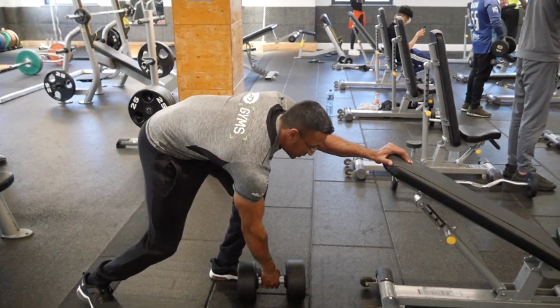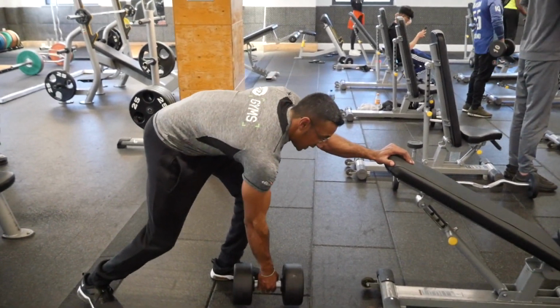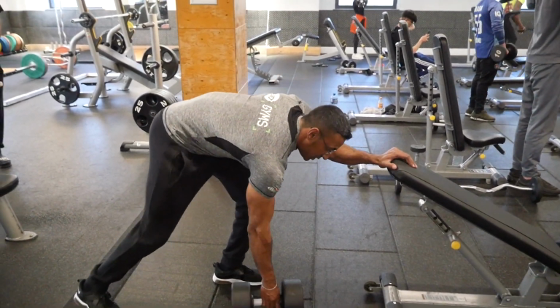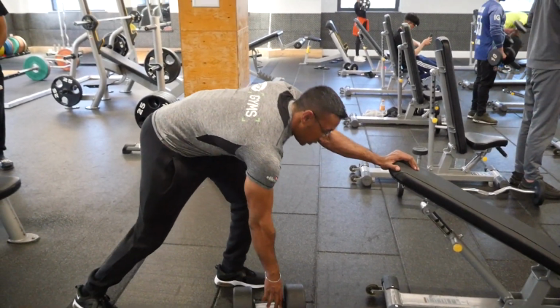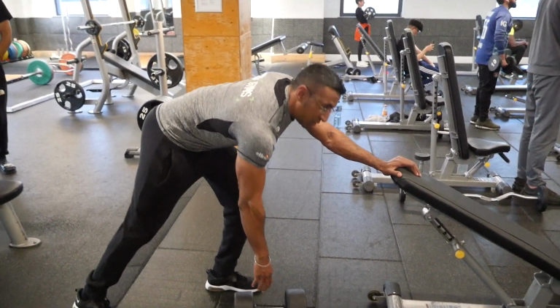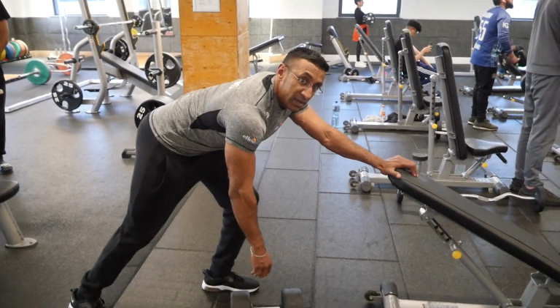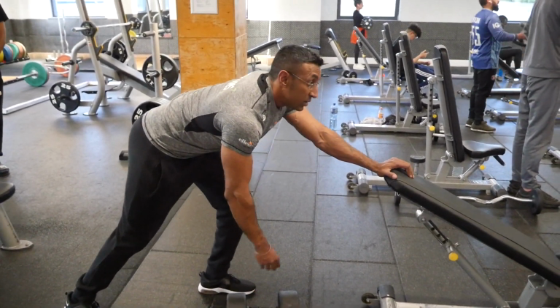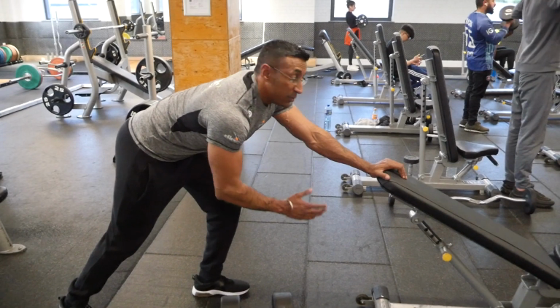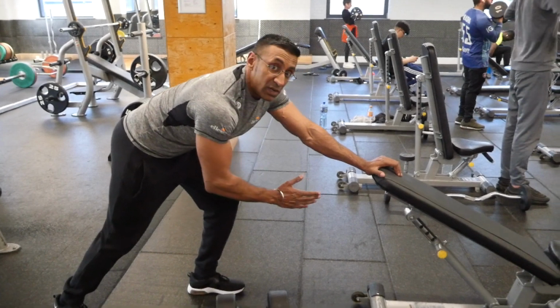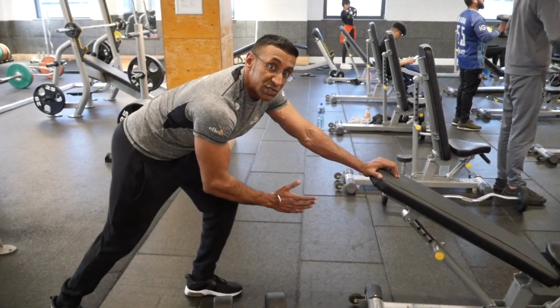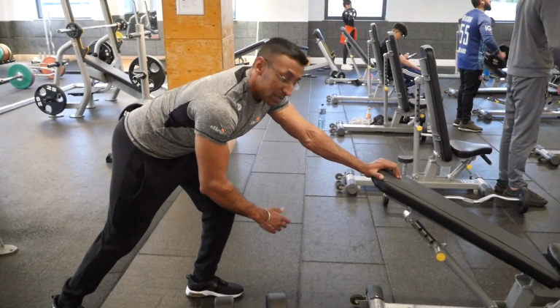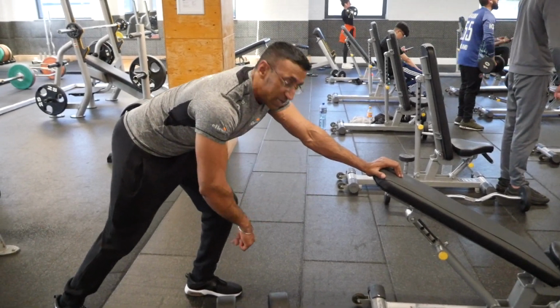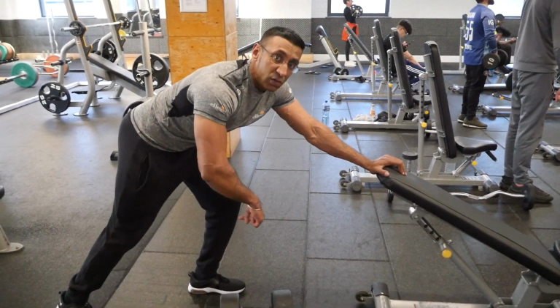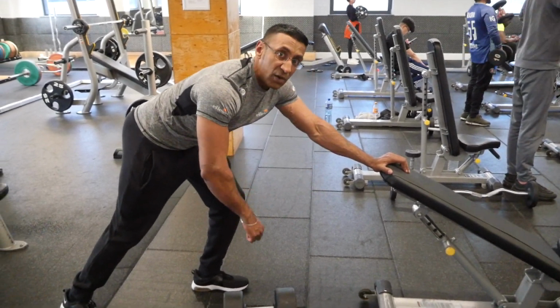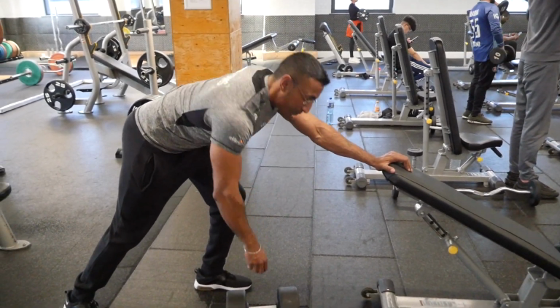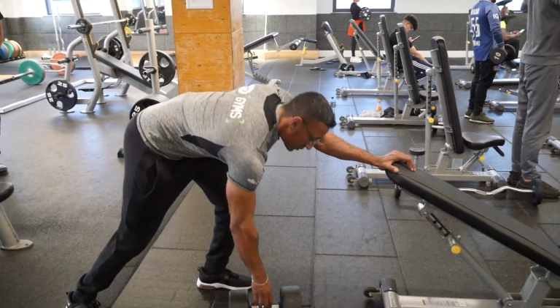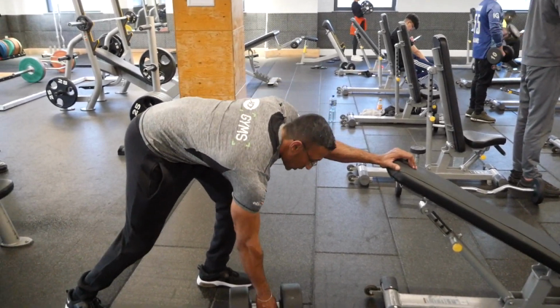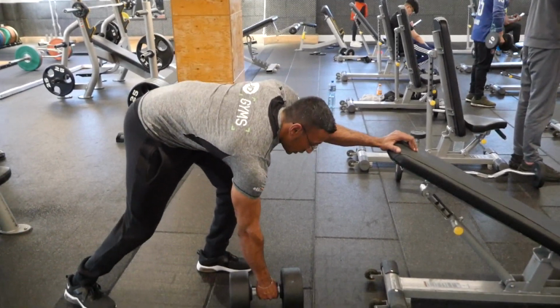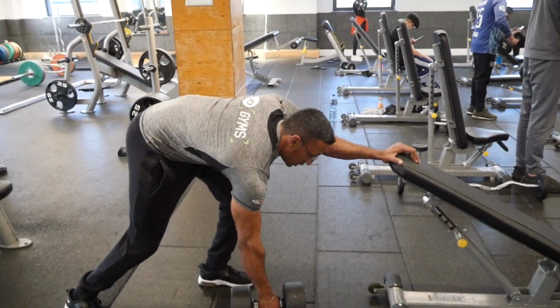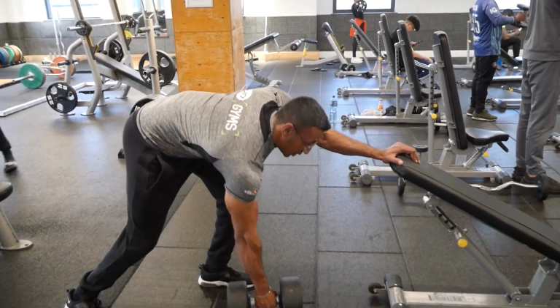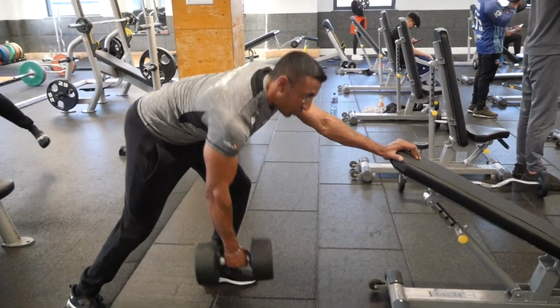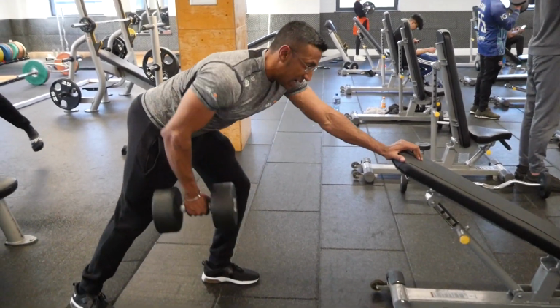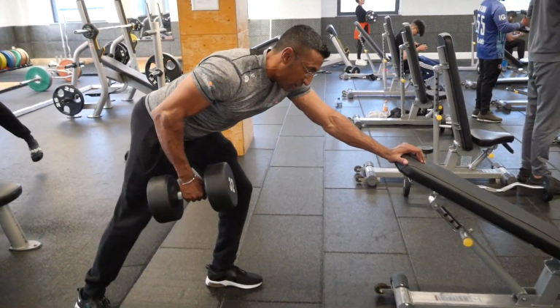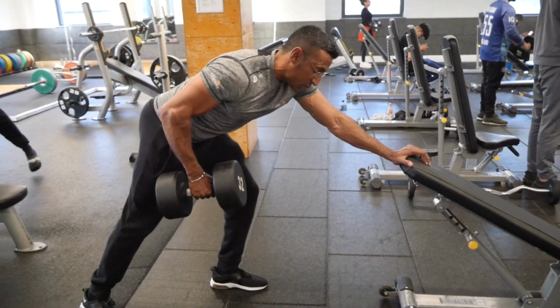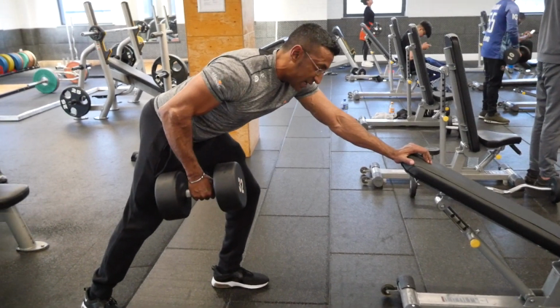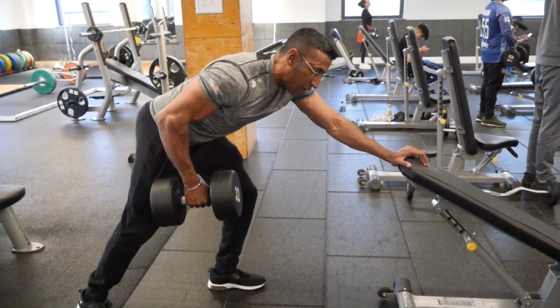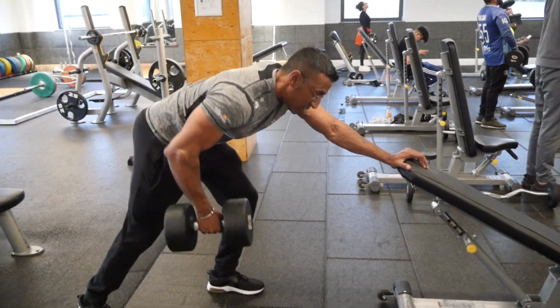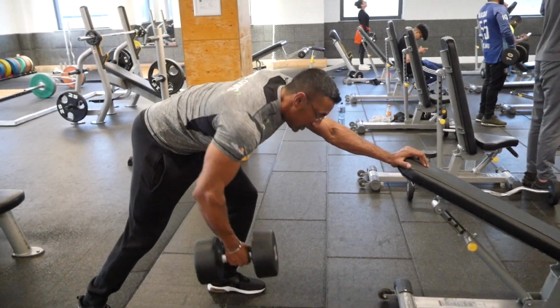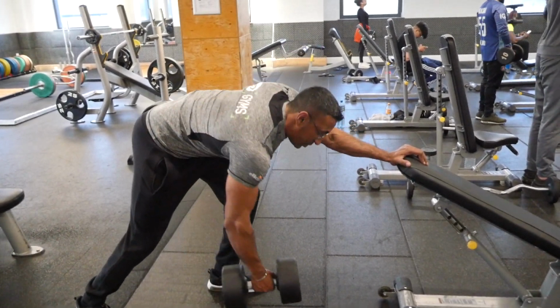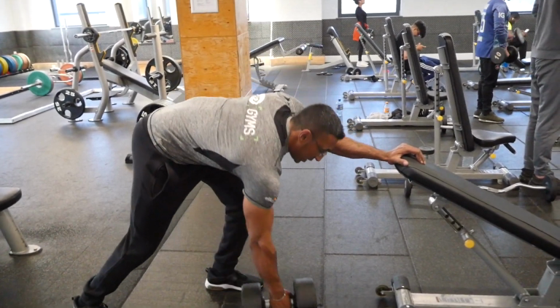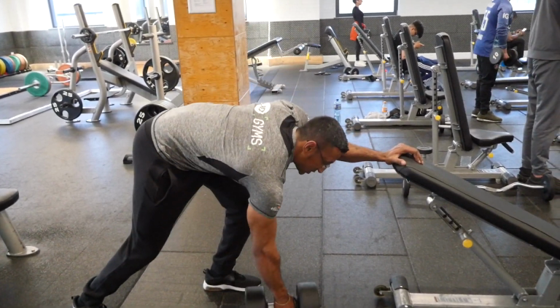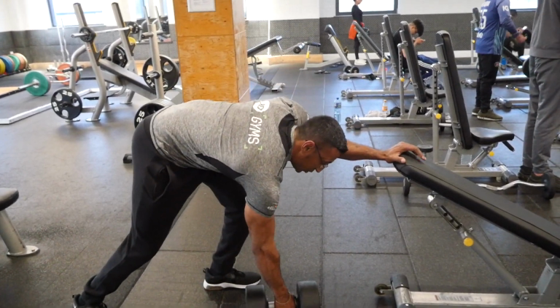From here, all we're doing is keep your body nice and straight and stick your glutes out. We're going to pull up with the elbow, reaching at the top, and back down nice and slow.